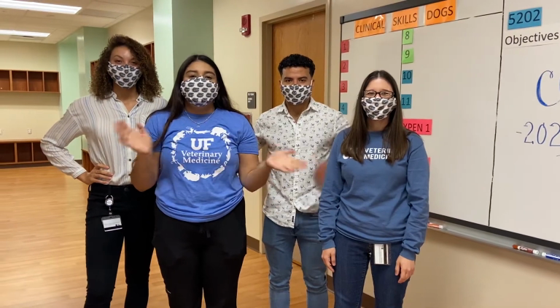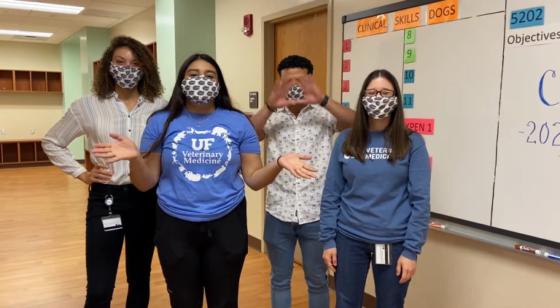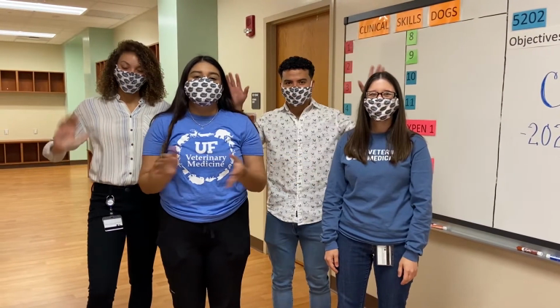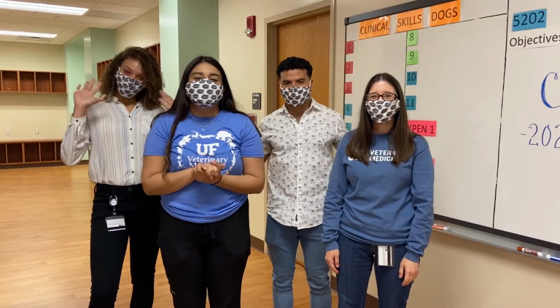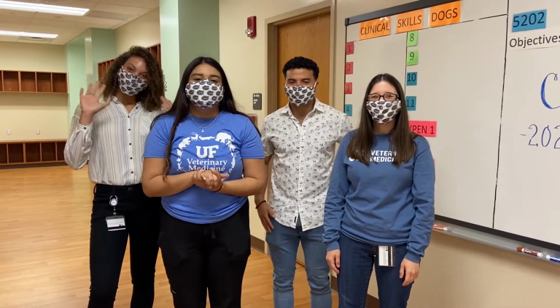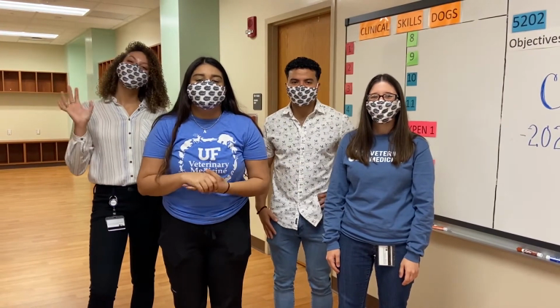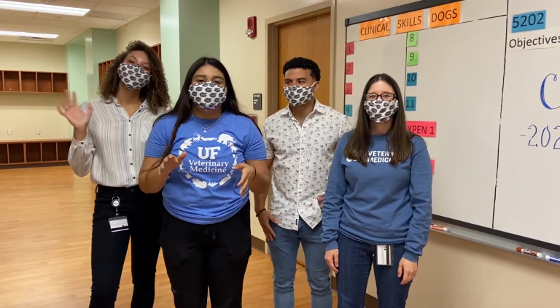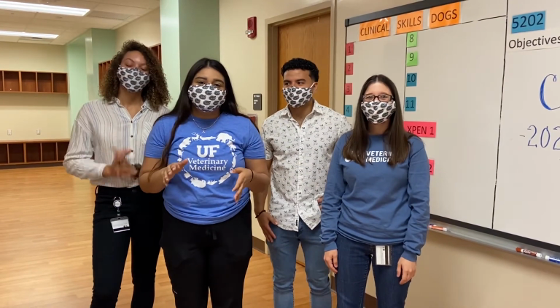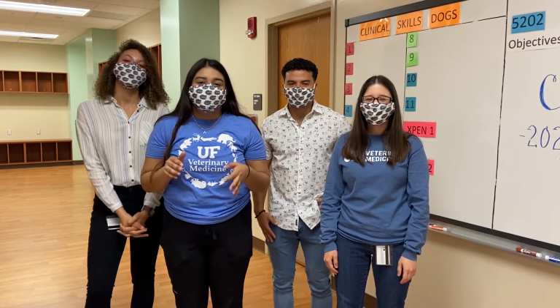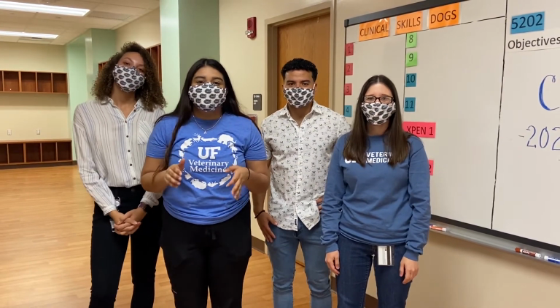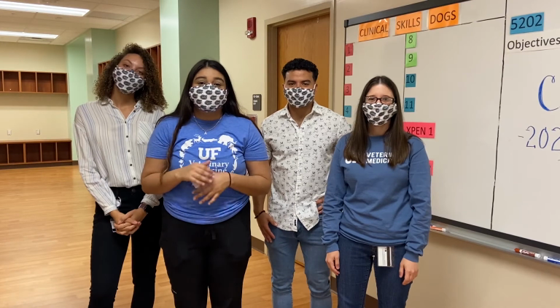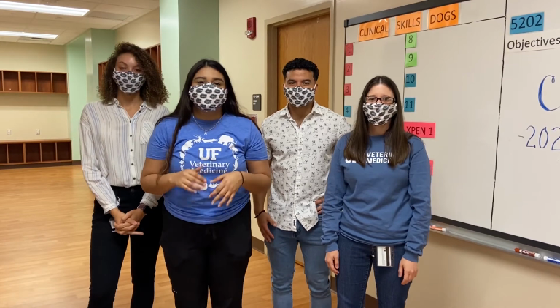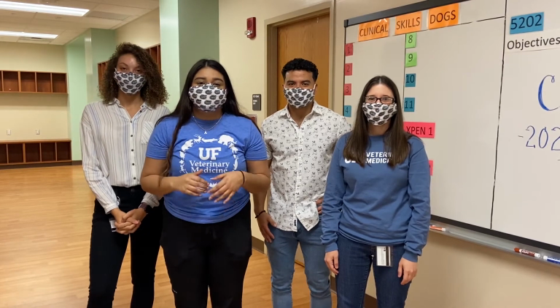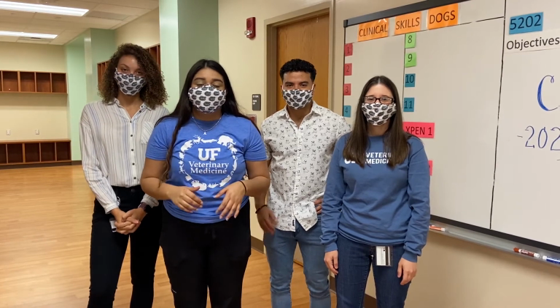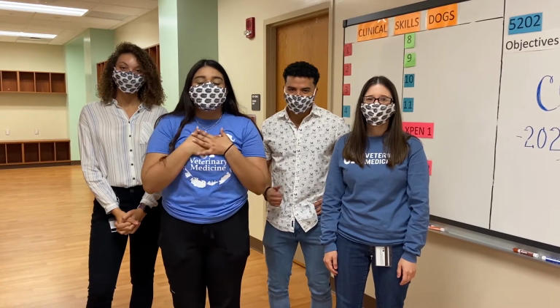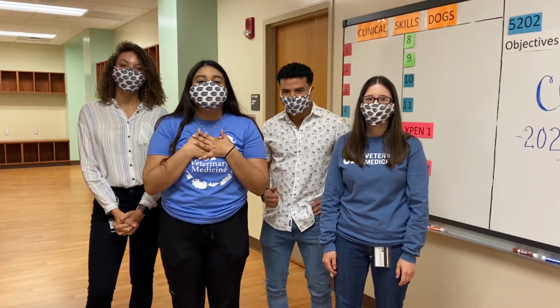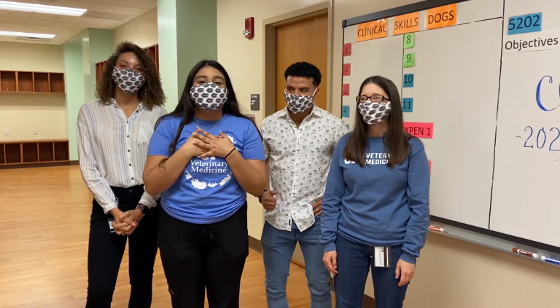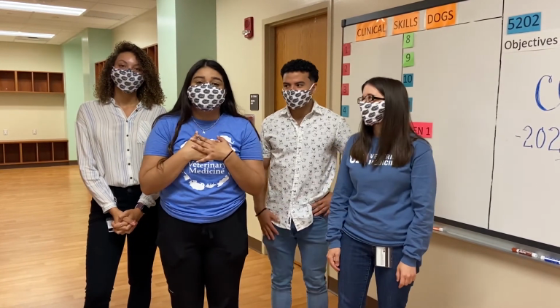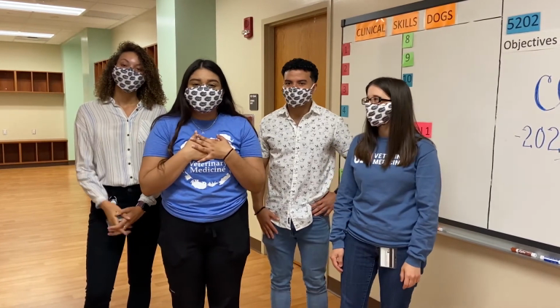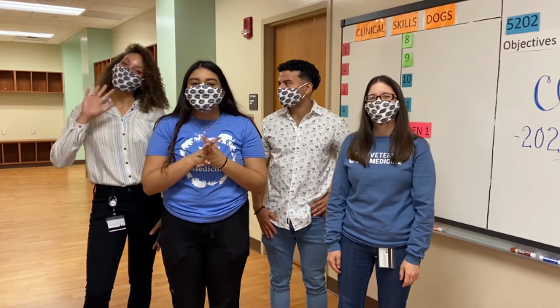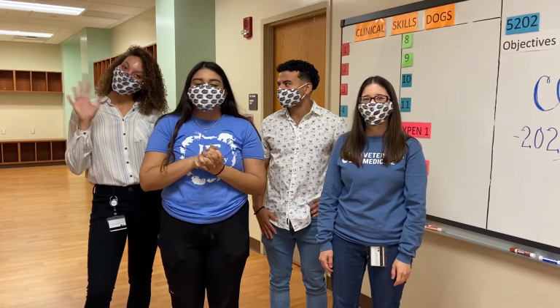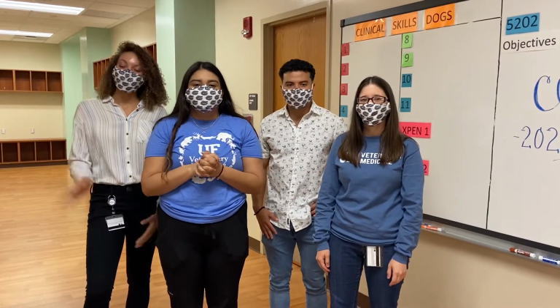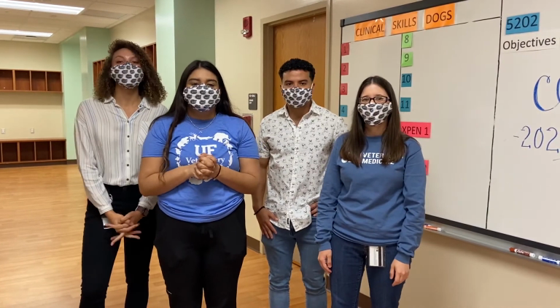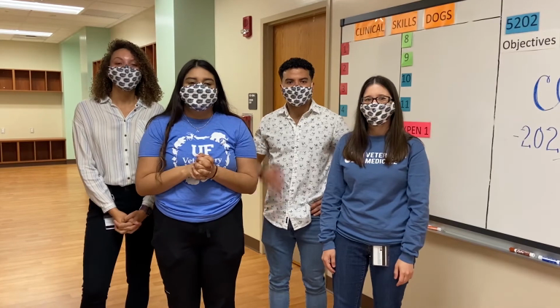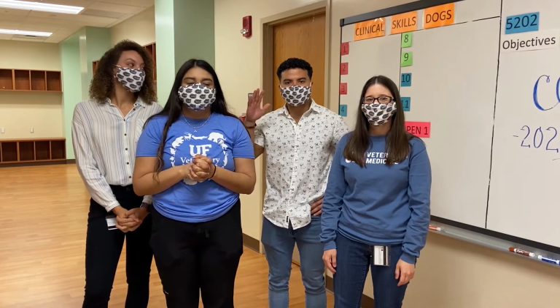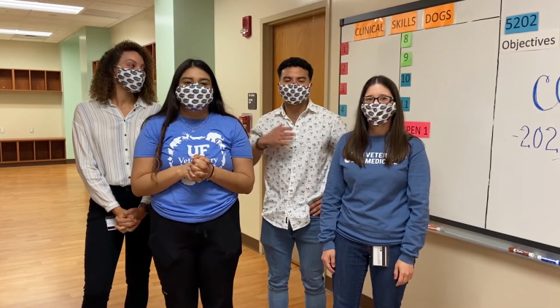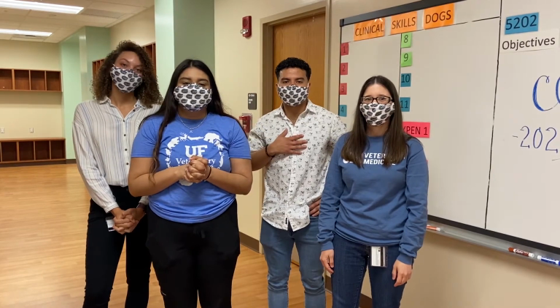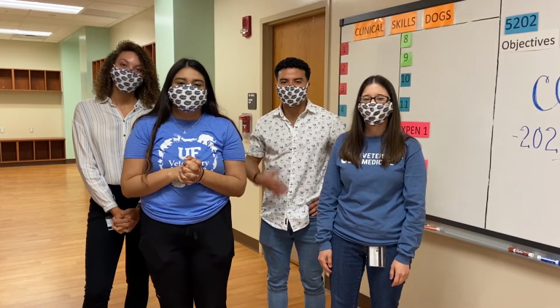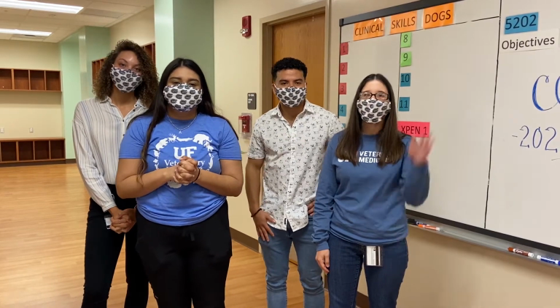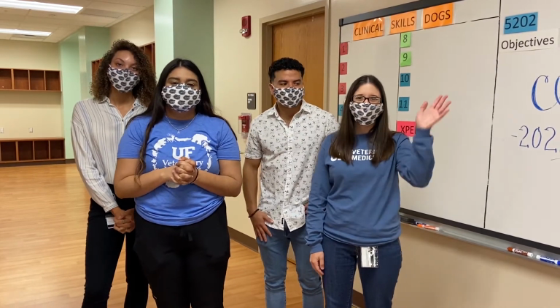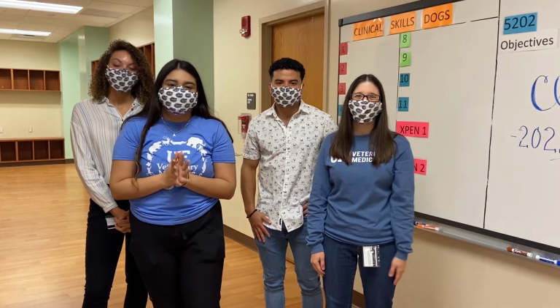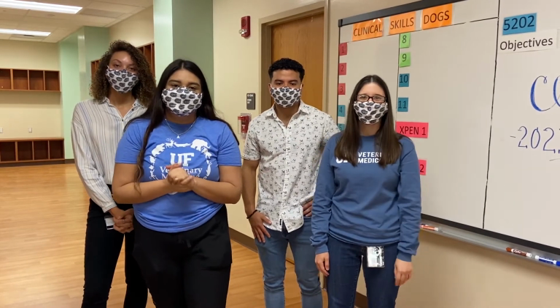Hi everyone, we're going to take you on a behind the scenes tour of UF's Clinical Skills Lab. My name is Alyssa and I am a first year. My name is Cece, I'm a first year. My name is Francesco, I am a second year. I'm Victoria, I'm also a second year.